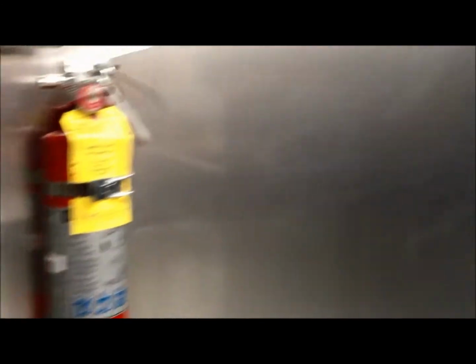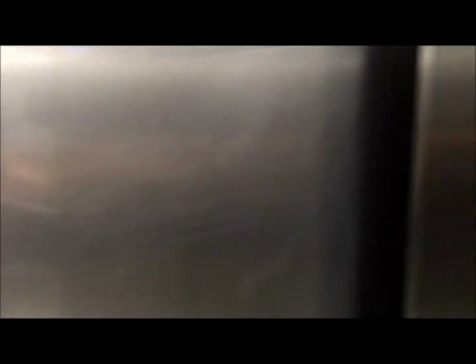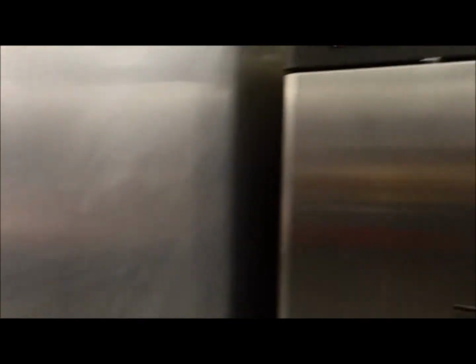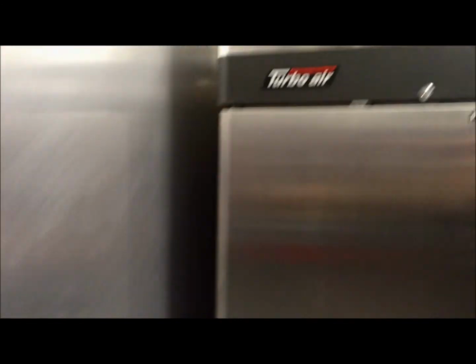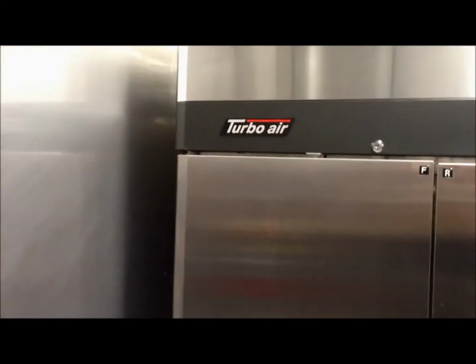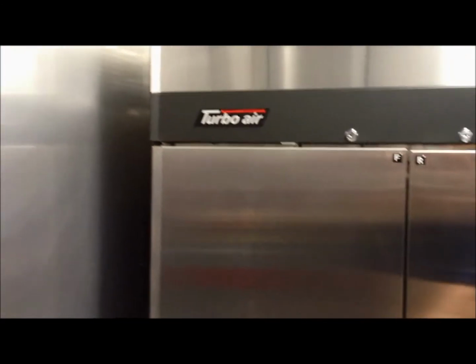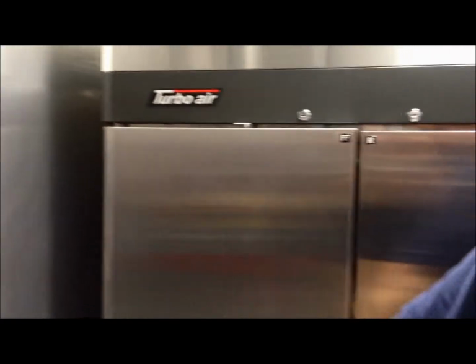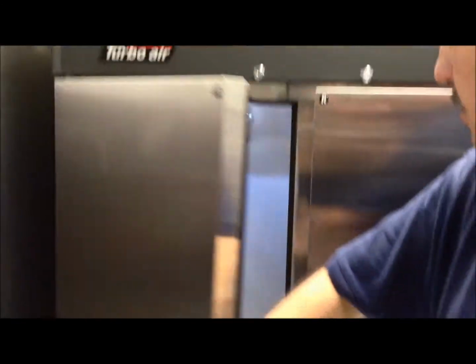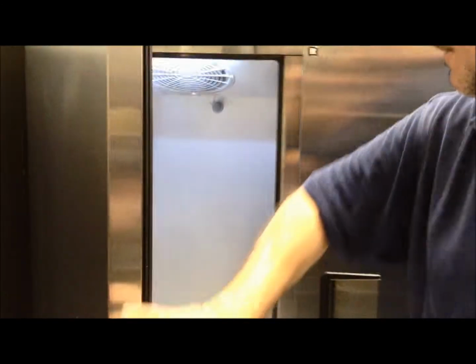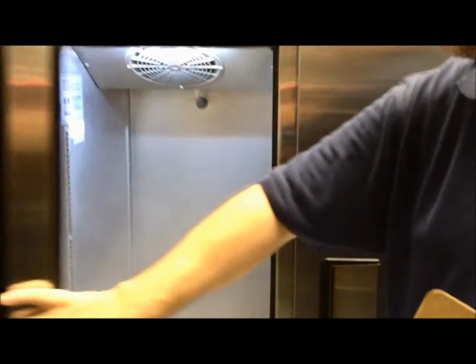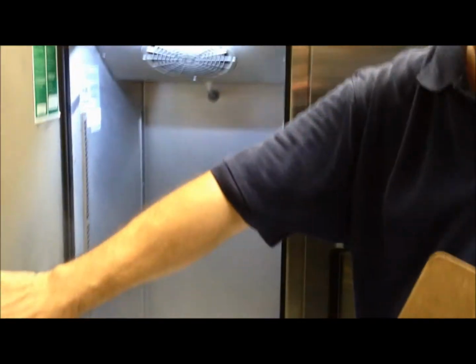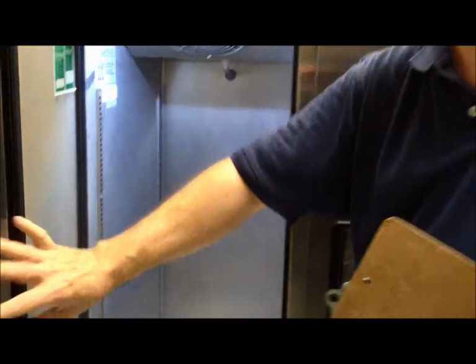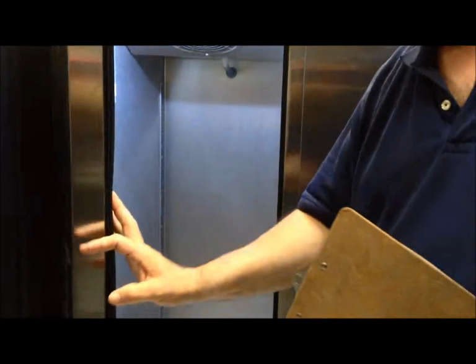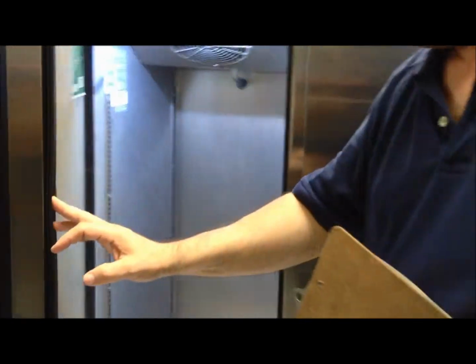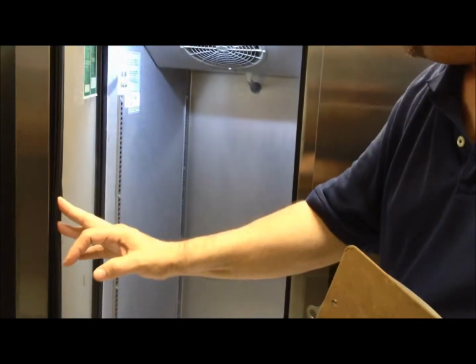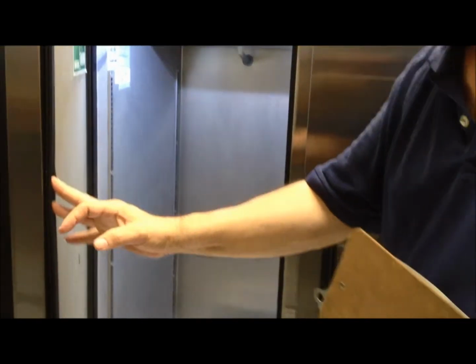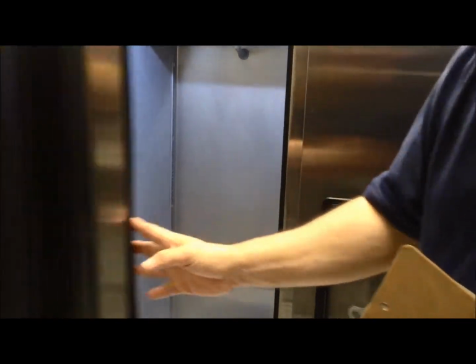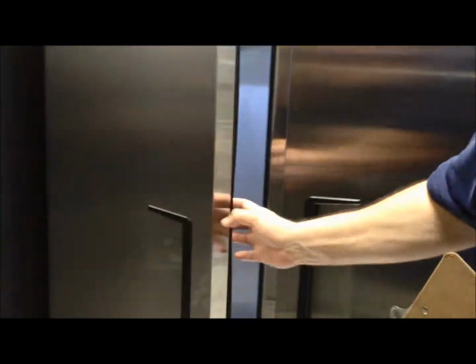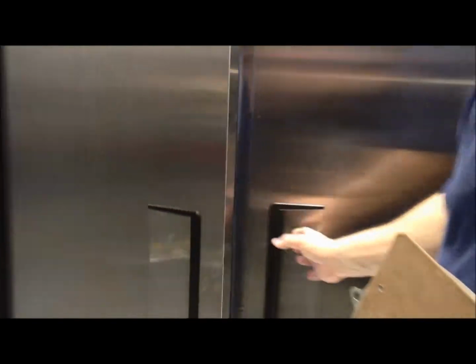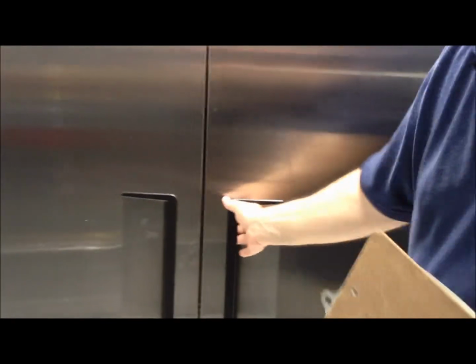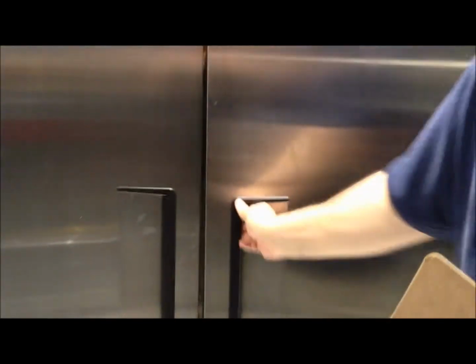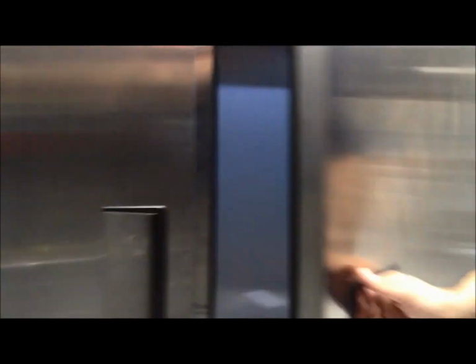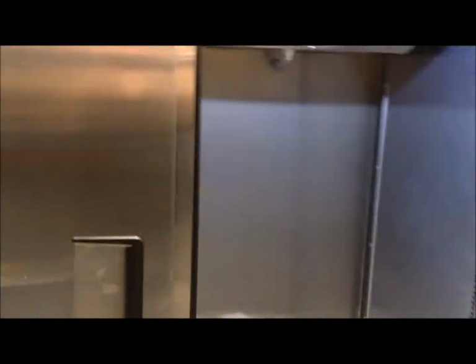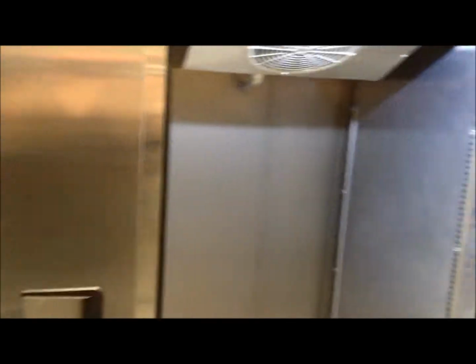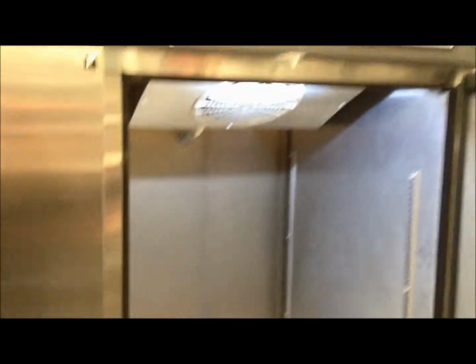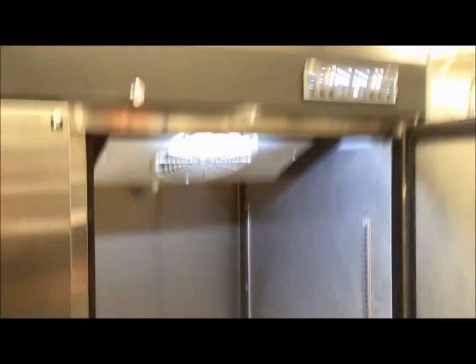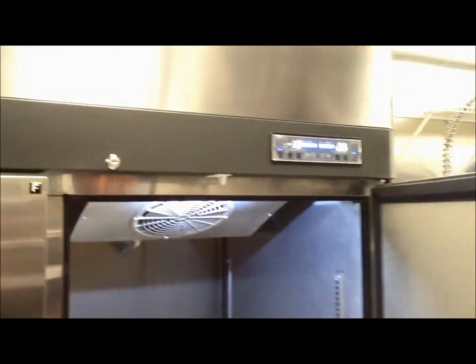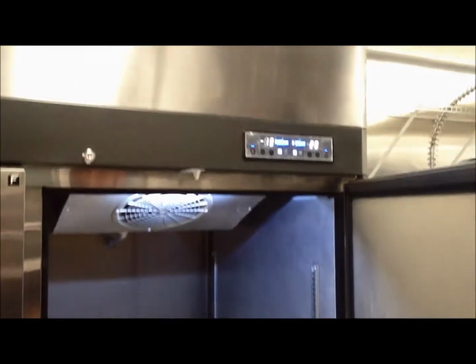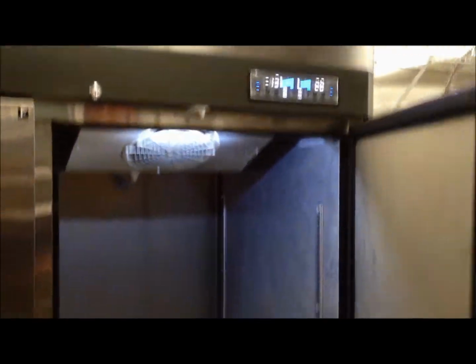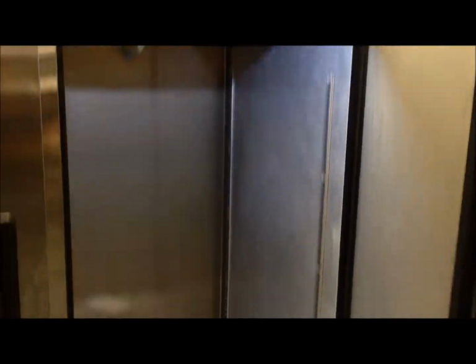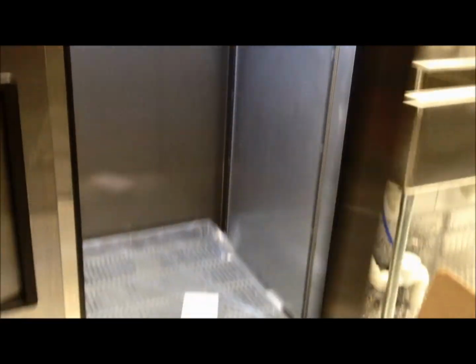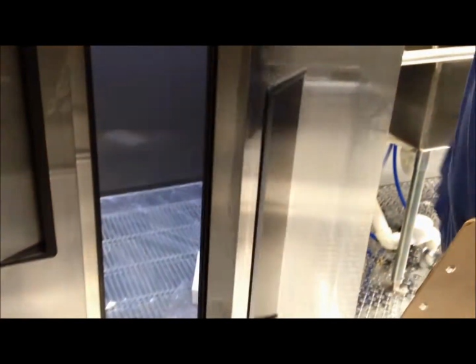Coming around here, you have your freezer, which is operating, and your refrigerator, which is also nice and cold inside.